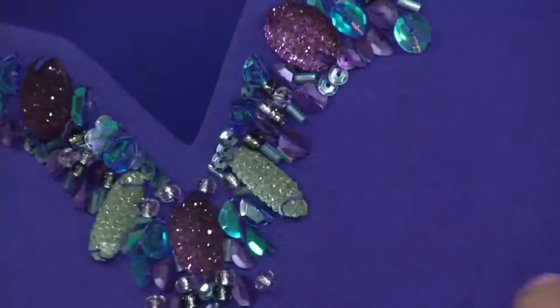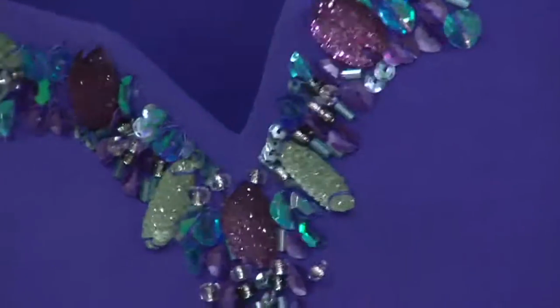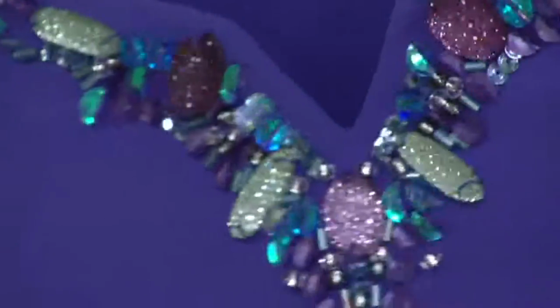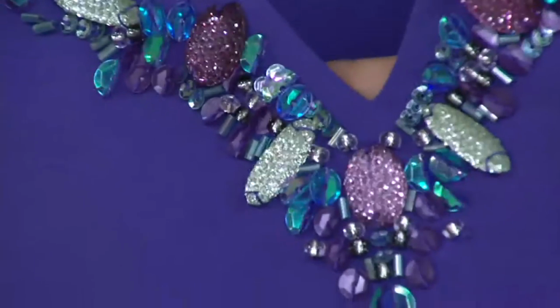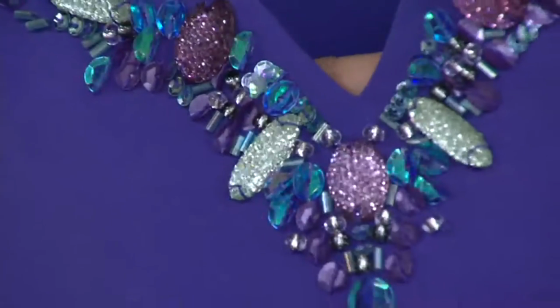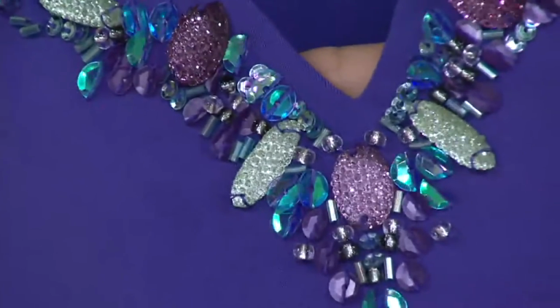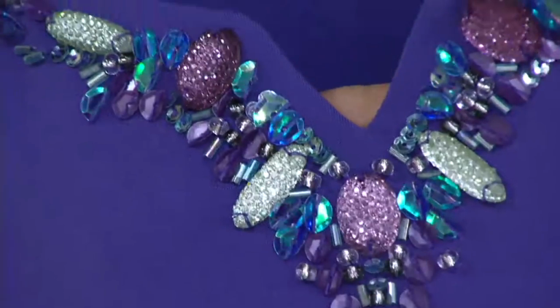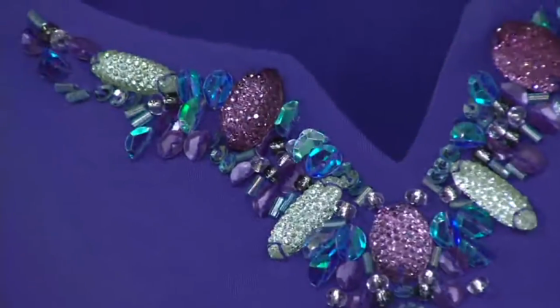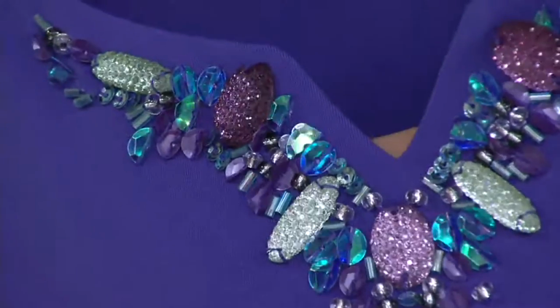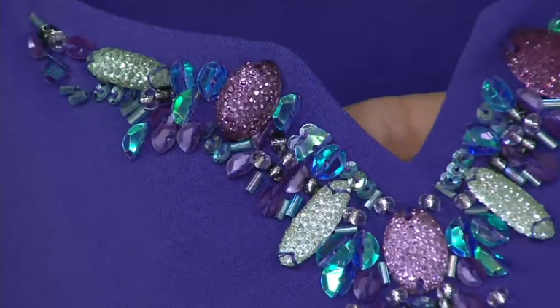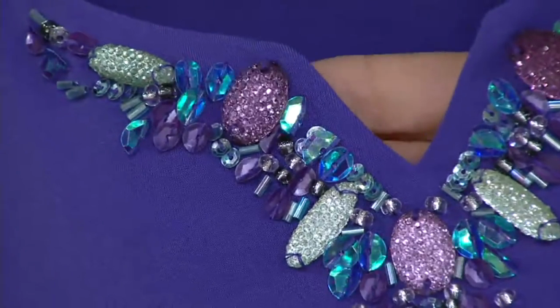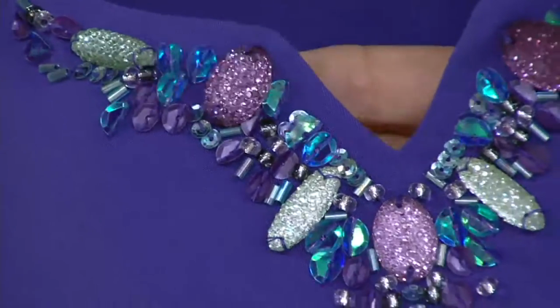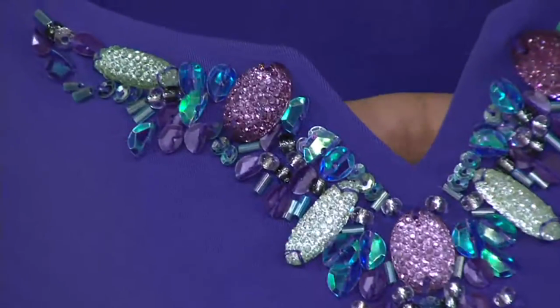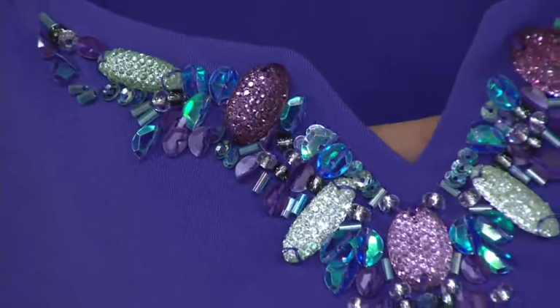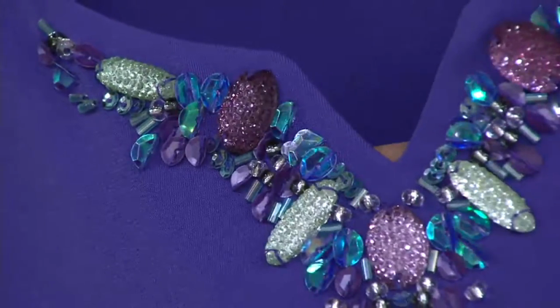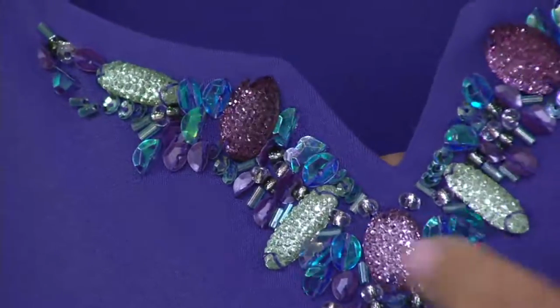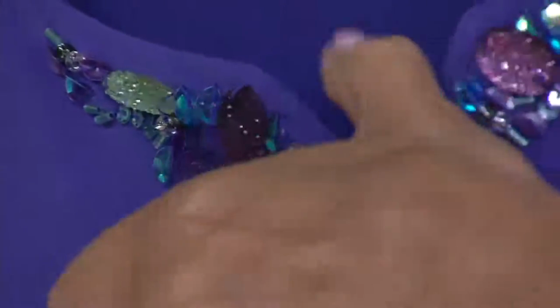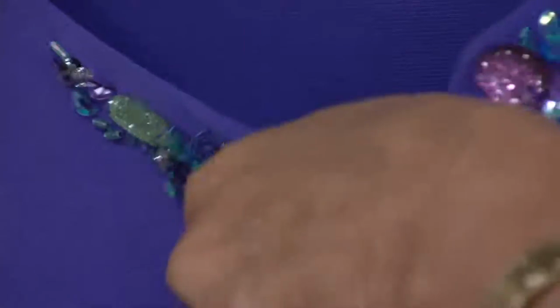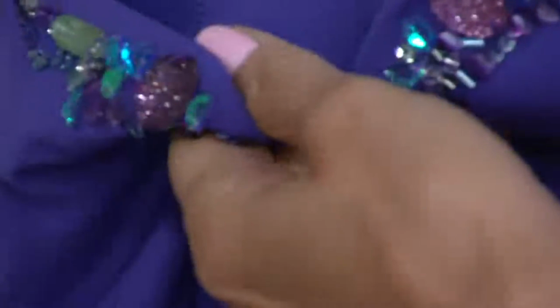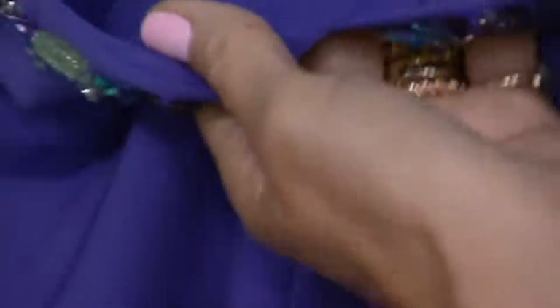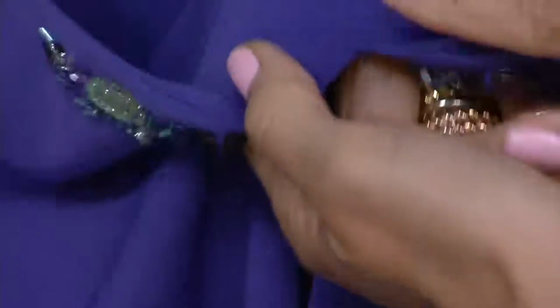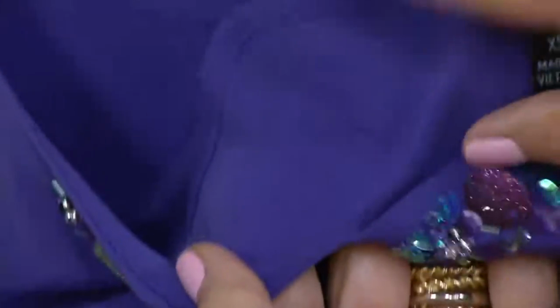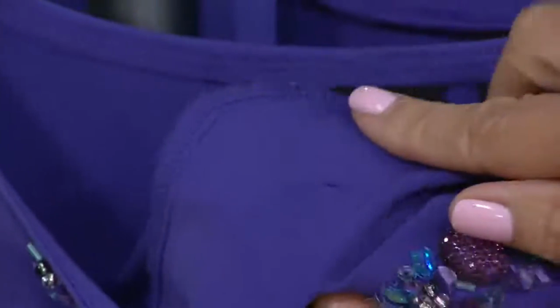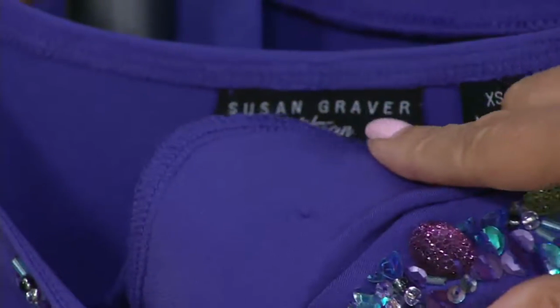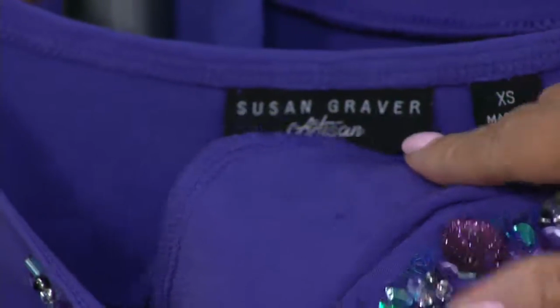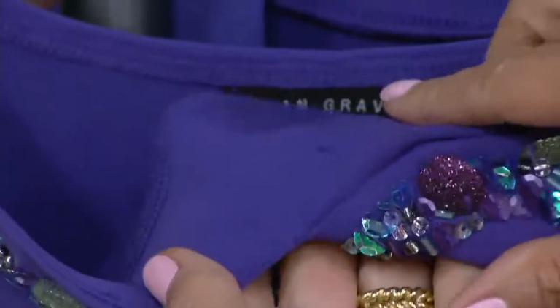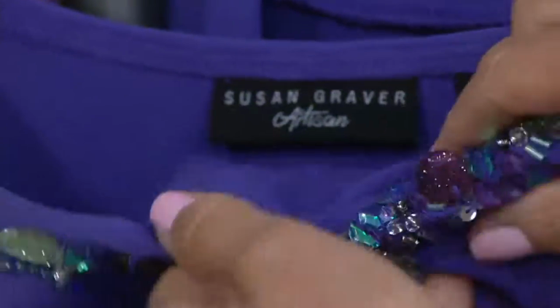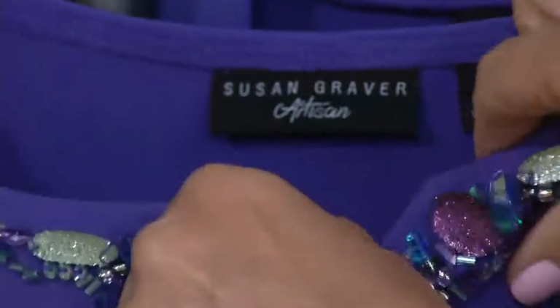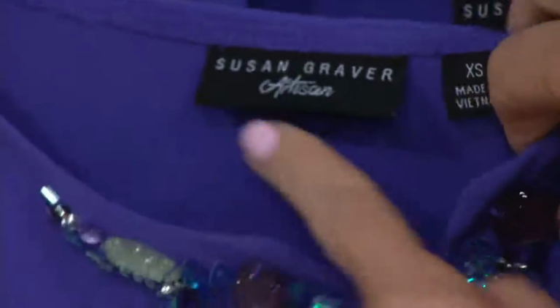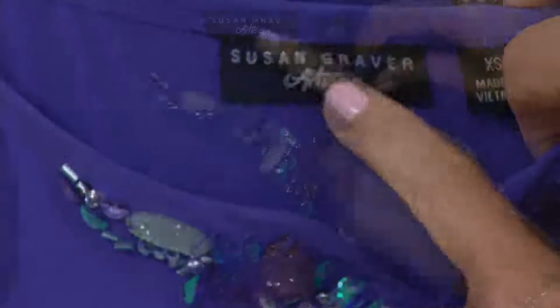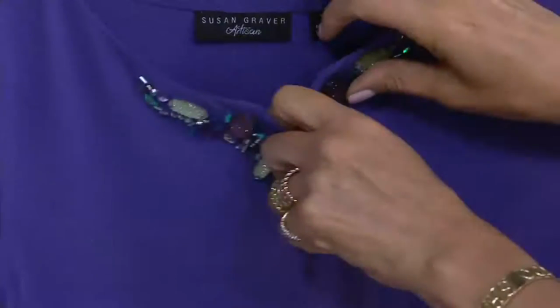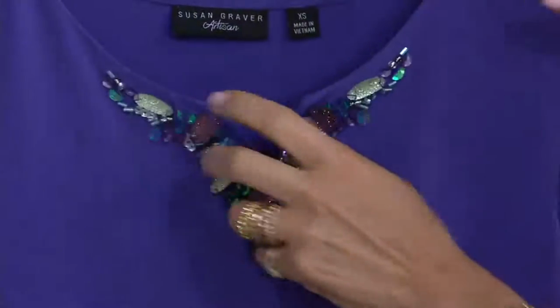There's bugle beads in here — the colors are quite amazing. And then if you look at the inside, we have a facing so you don't ever see anything. It's all part of the artisan collection.